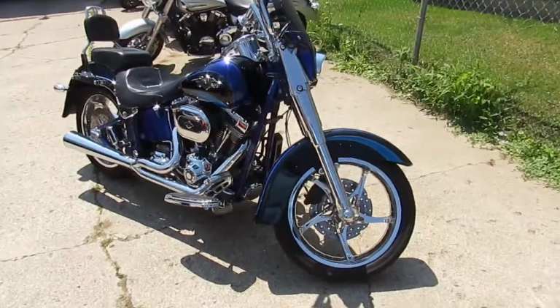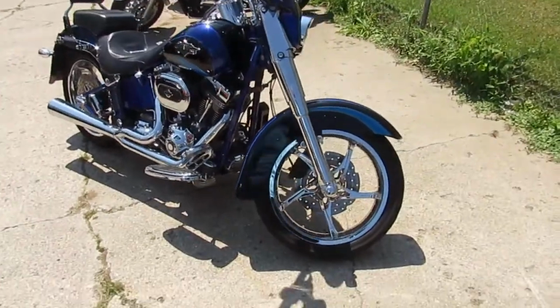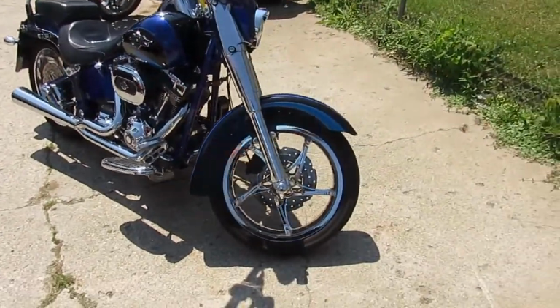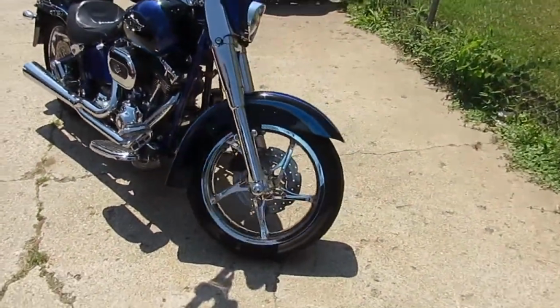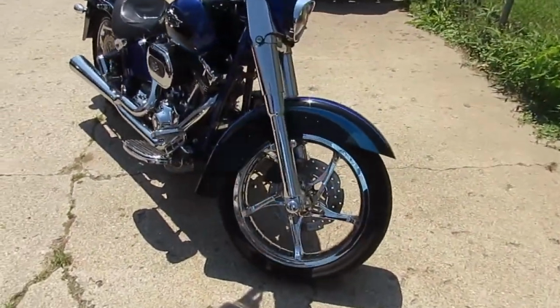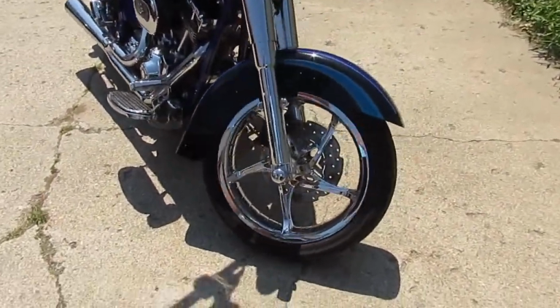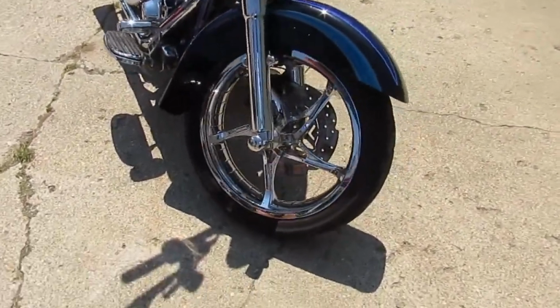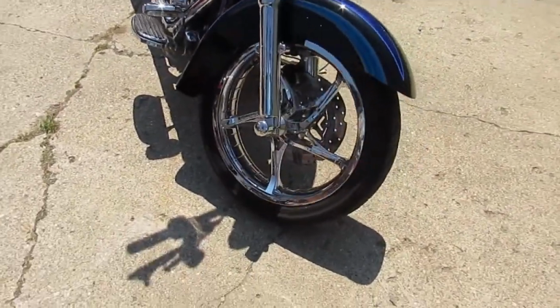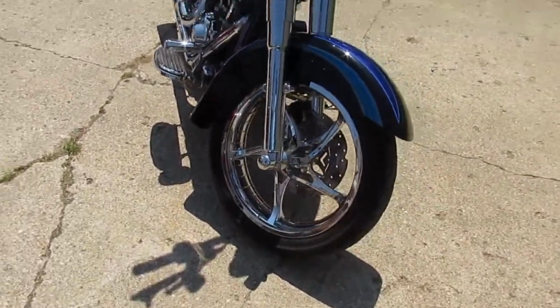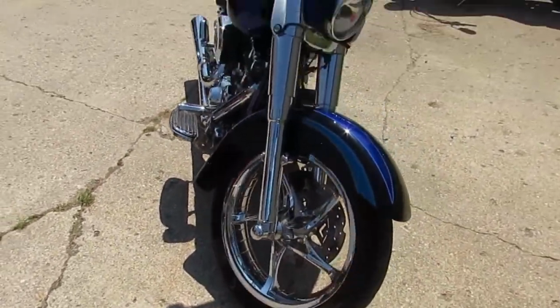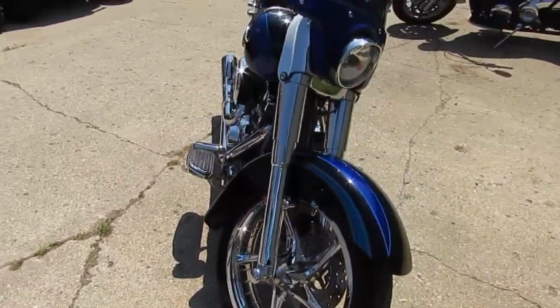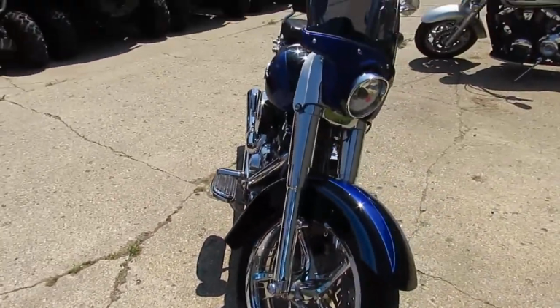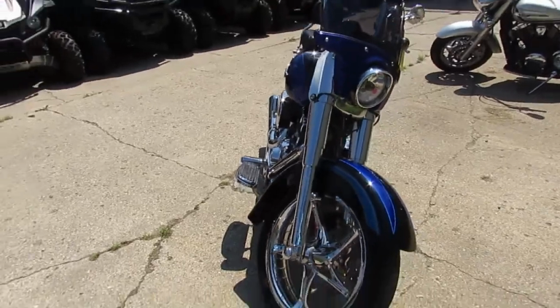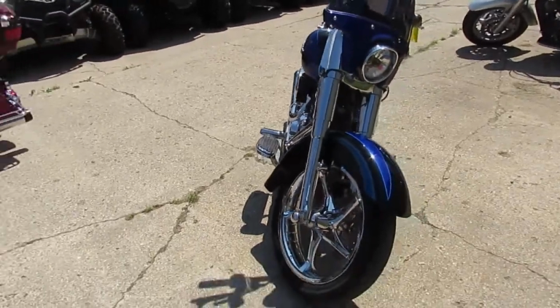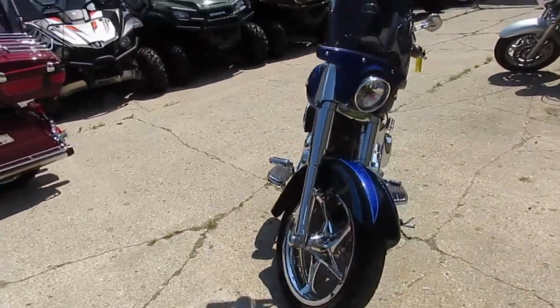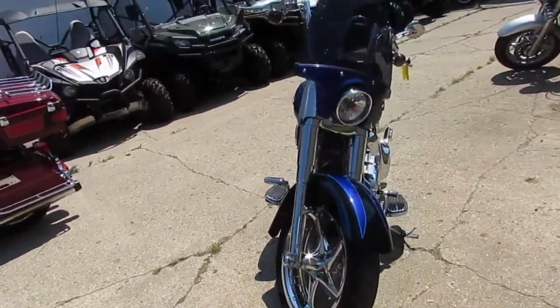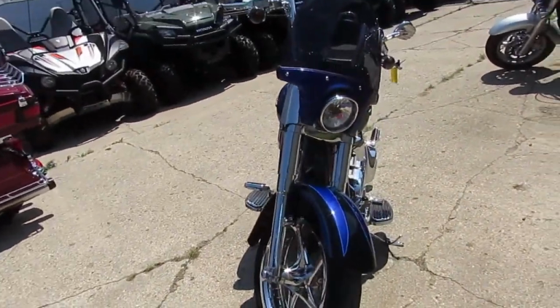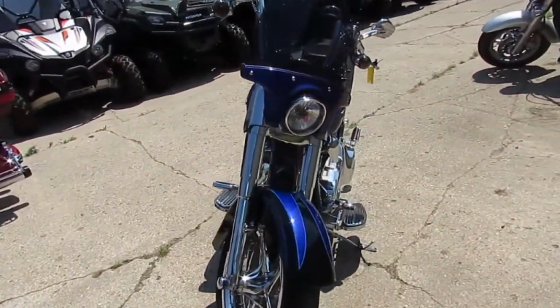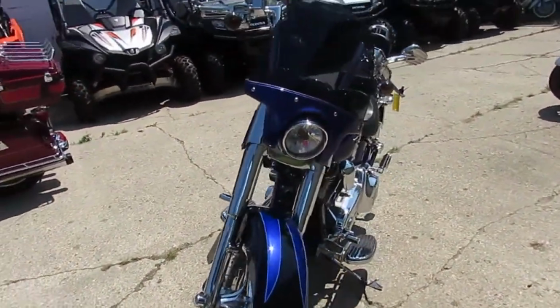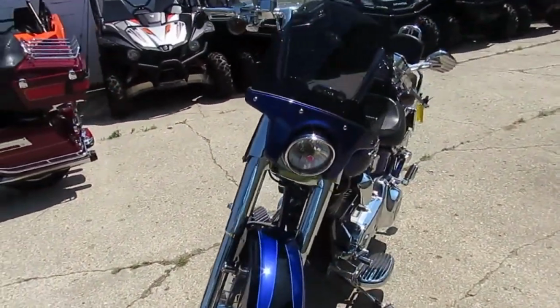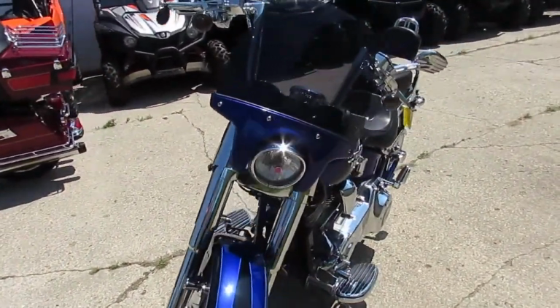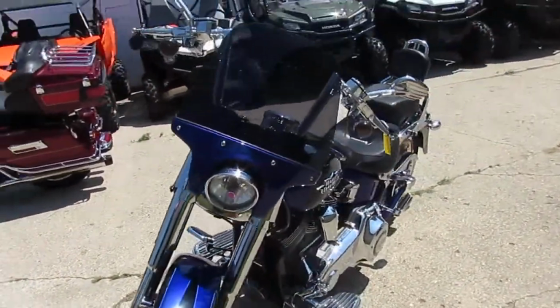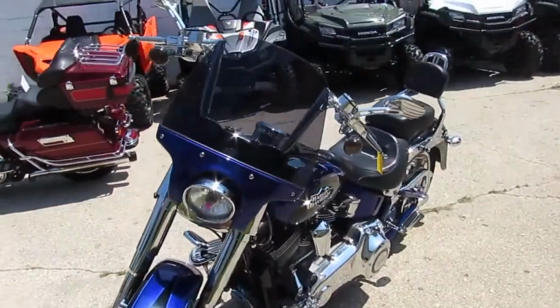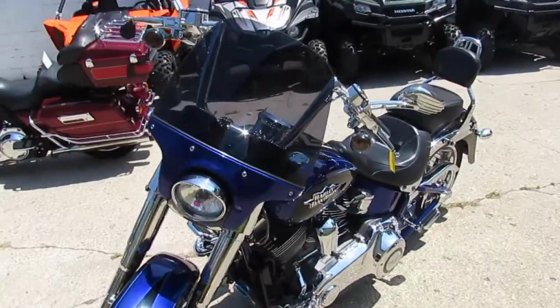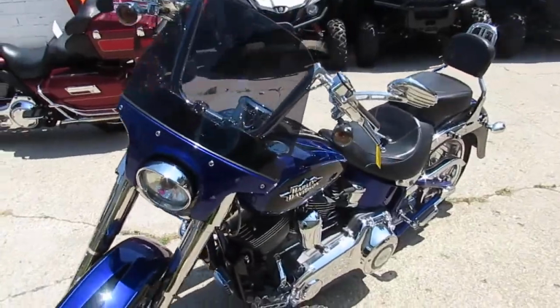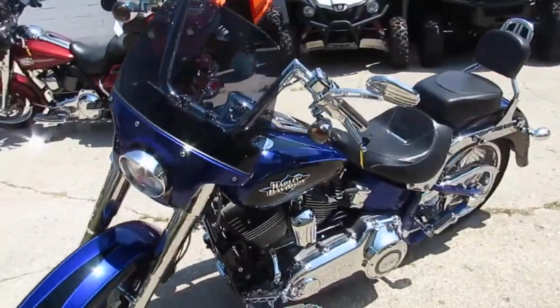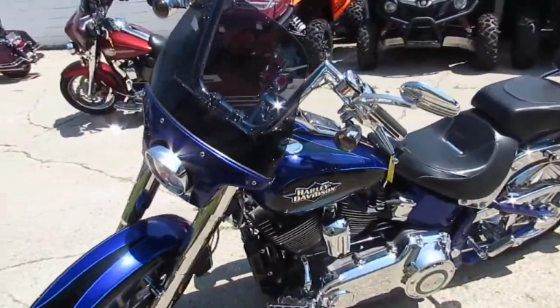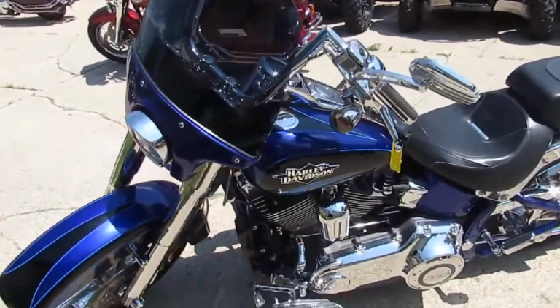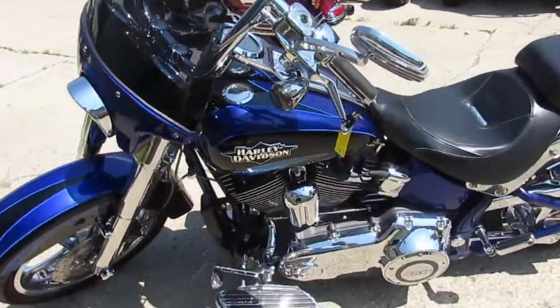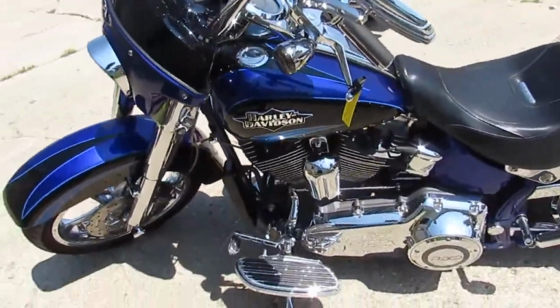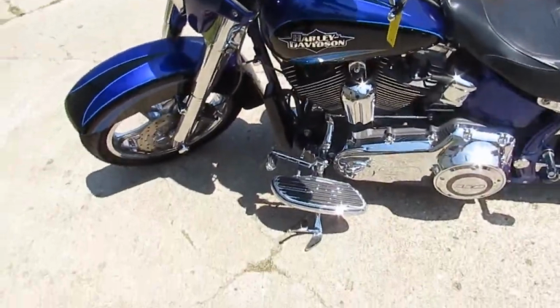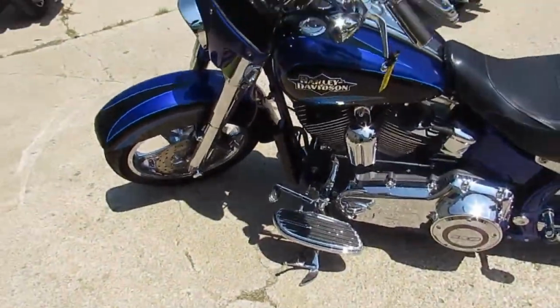As you guys can see, it's got chrome wheels, chrome front end, chrome switch housing, chrome belt guard, and the small little windshield fairing. It's got a radio on it that comes with Bluetooth, and I do believe it's Vance and Hines exhaust.